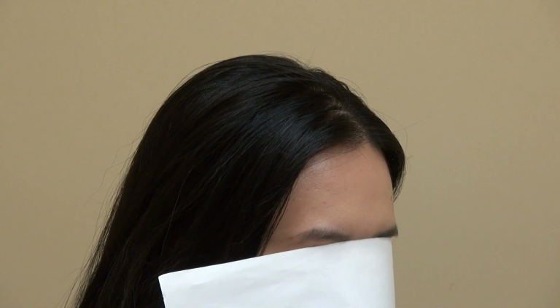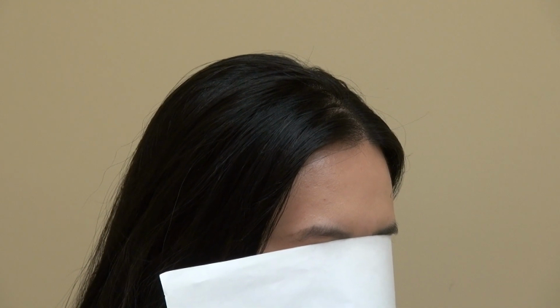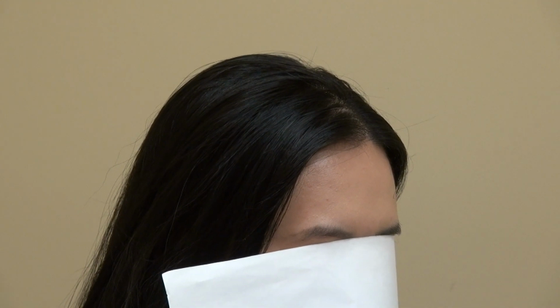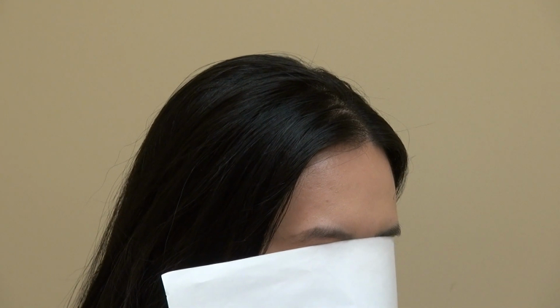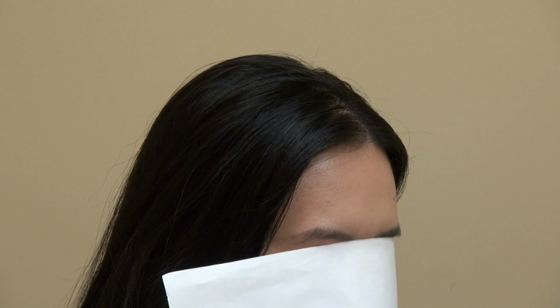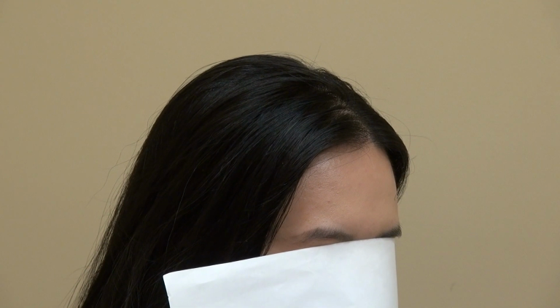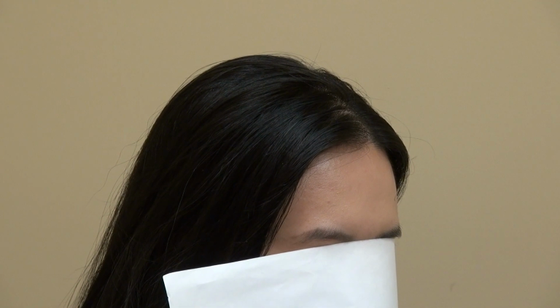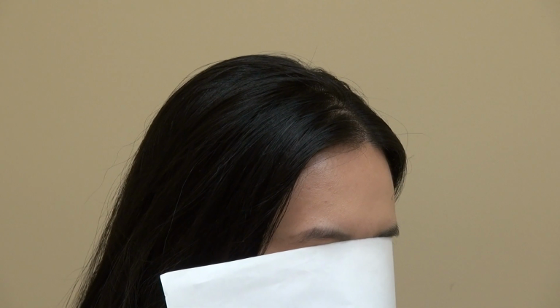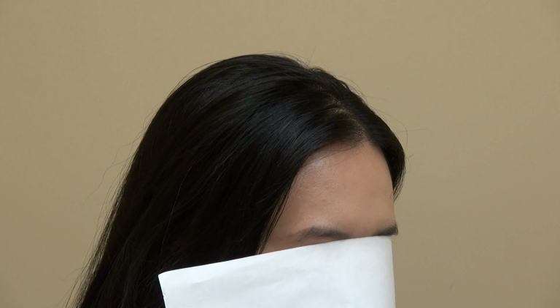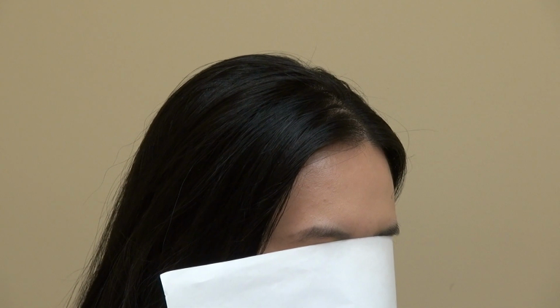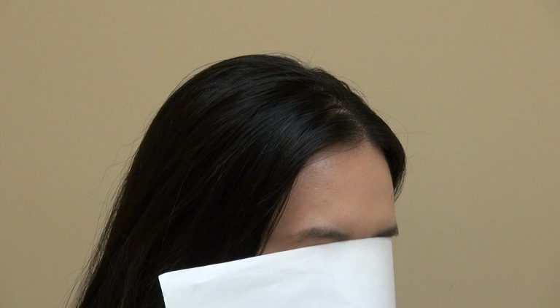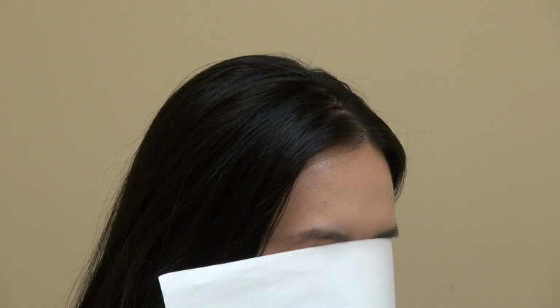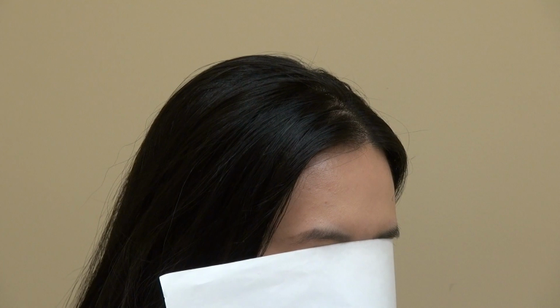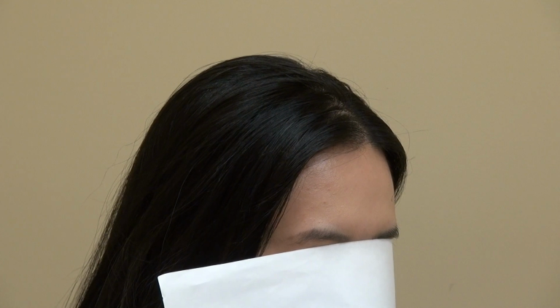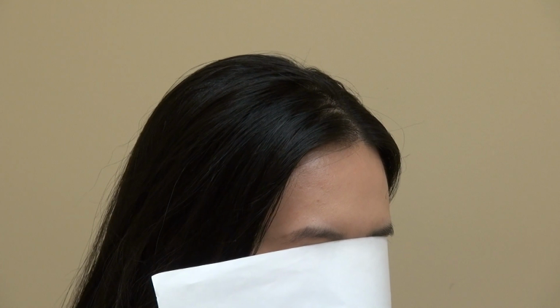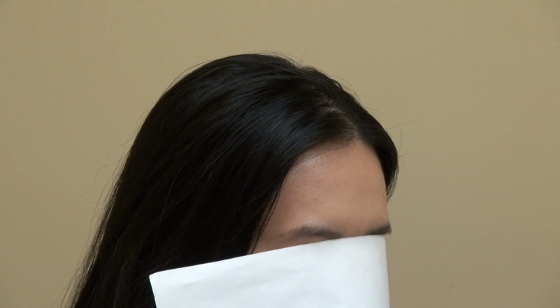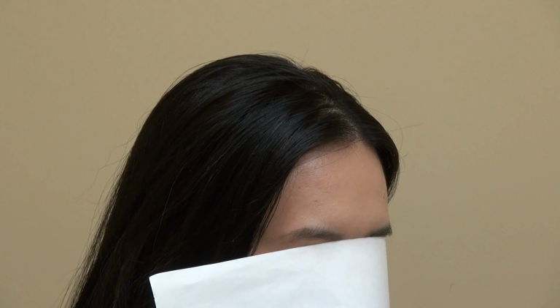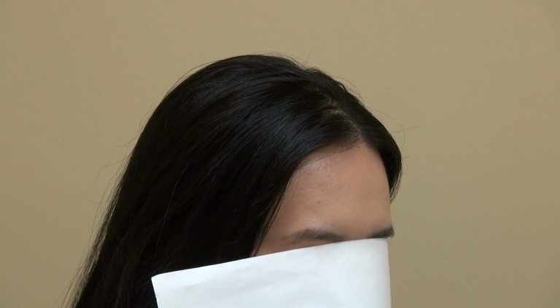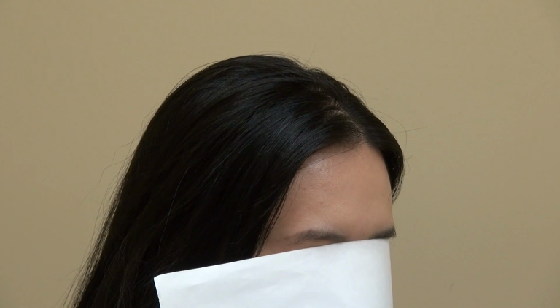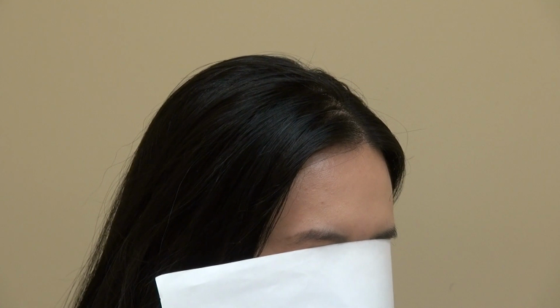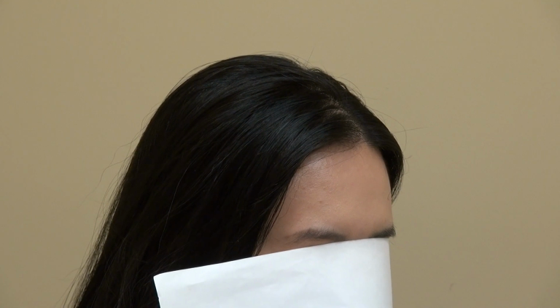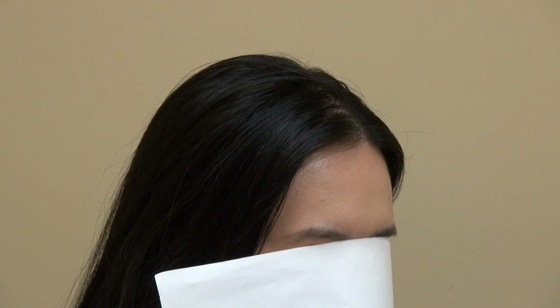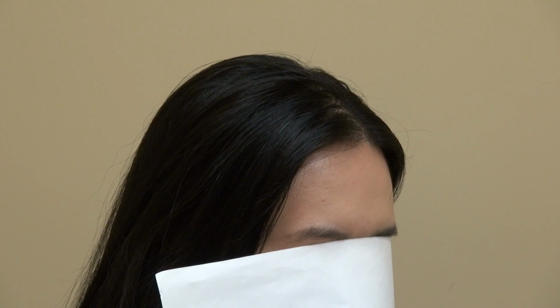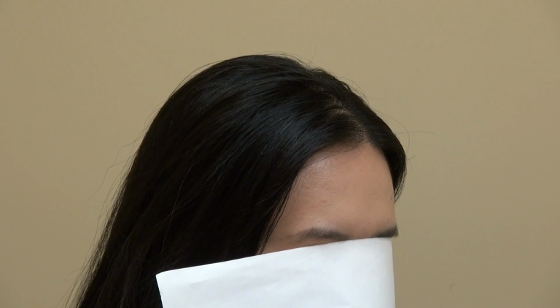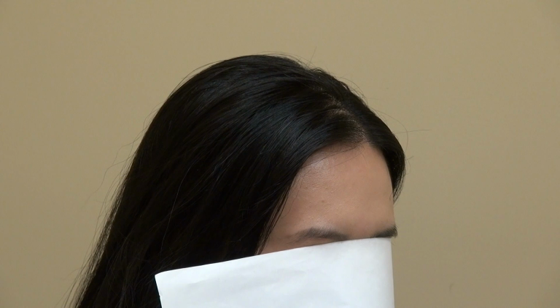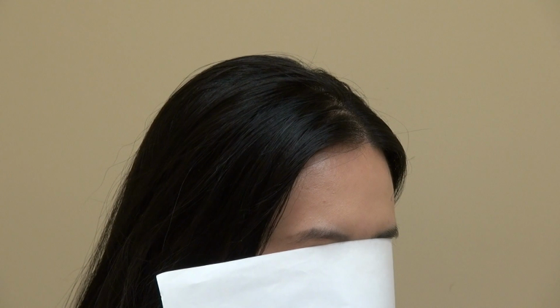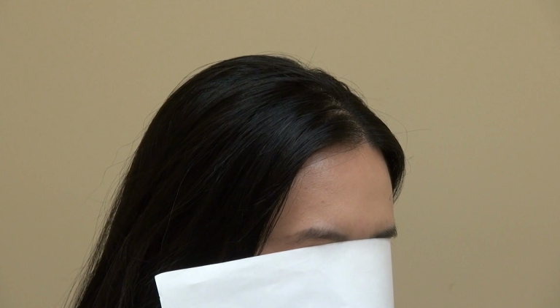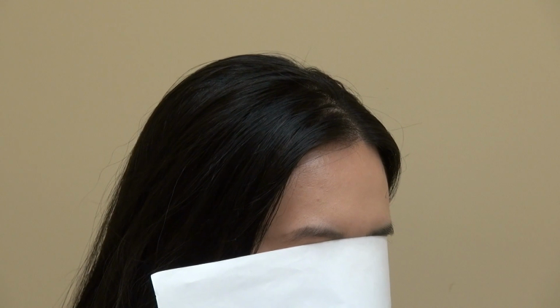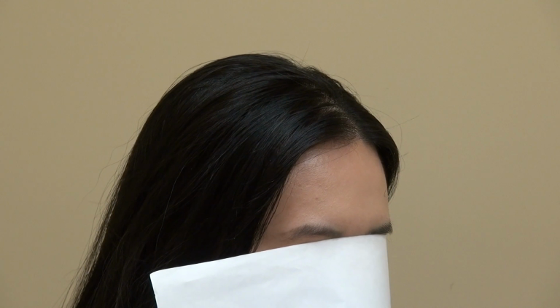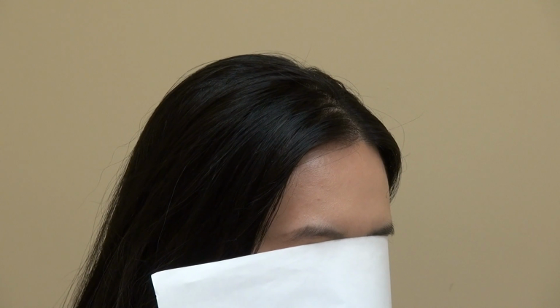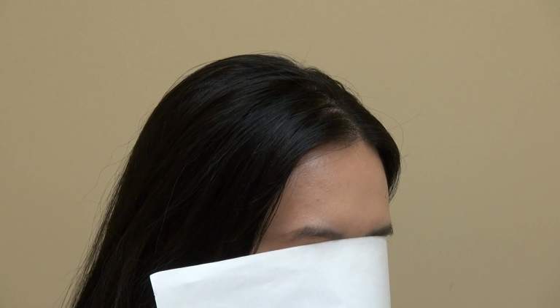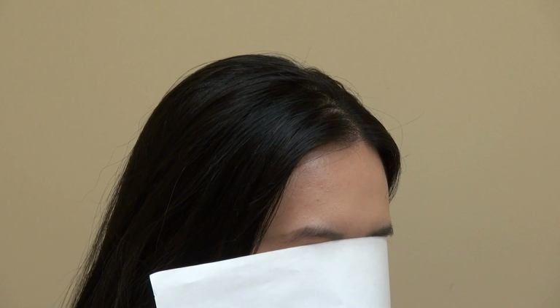These are one-year post-op results by Dr. D. This client was kind enough to allow me to film her so that we can help other Asian women as well. Thank you.